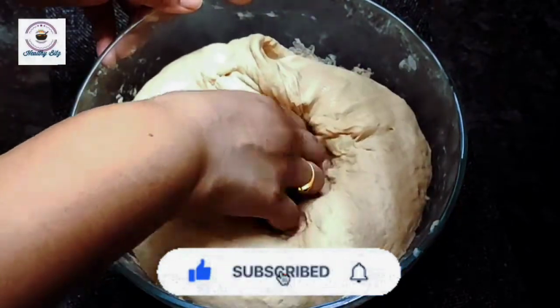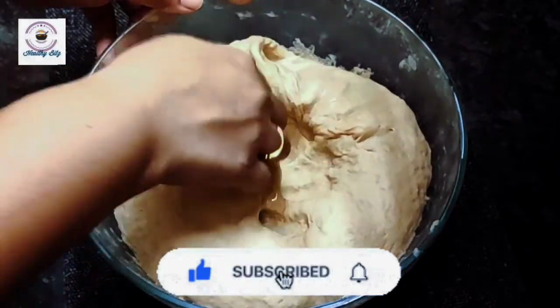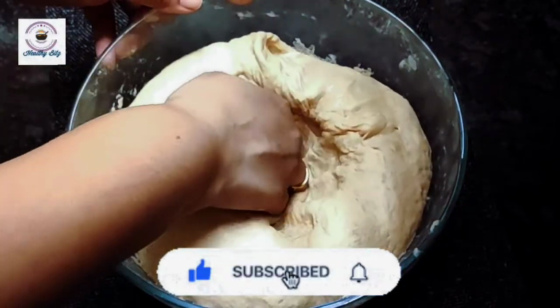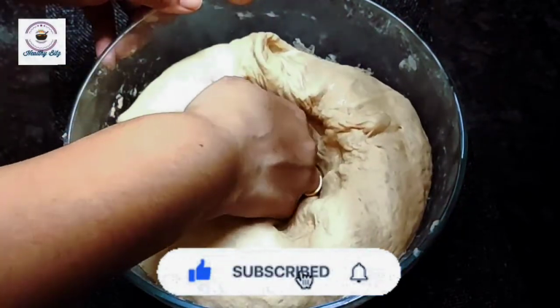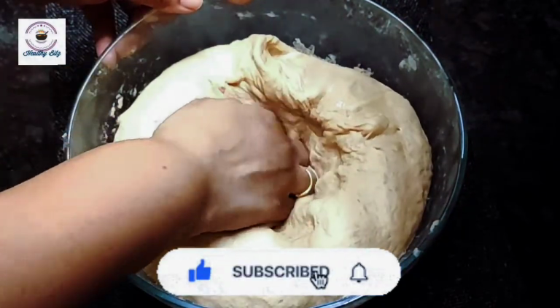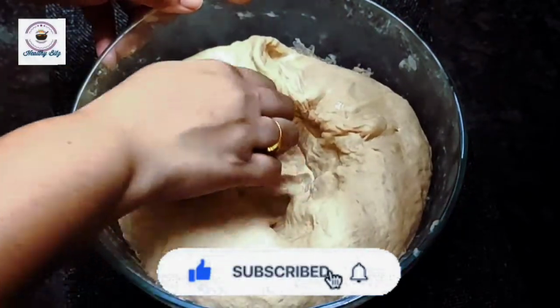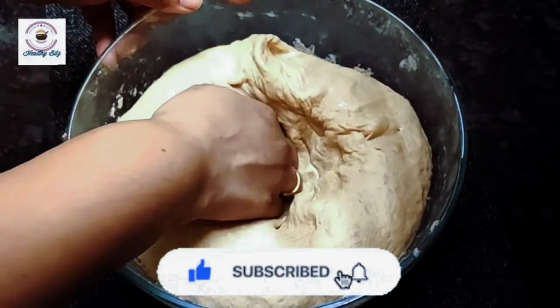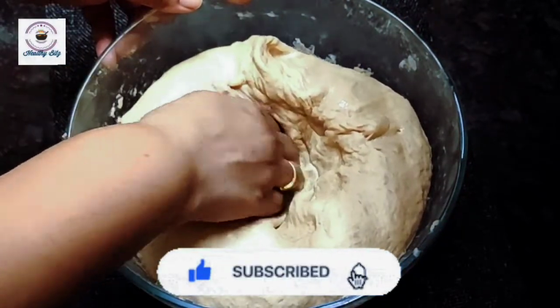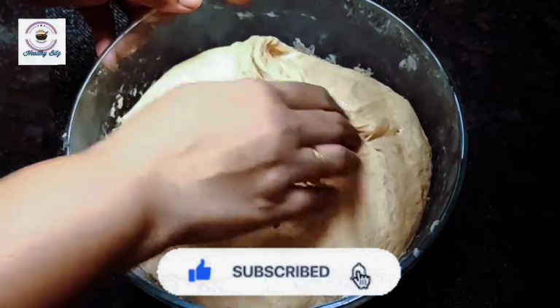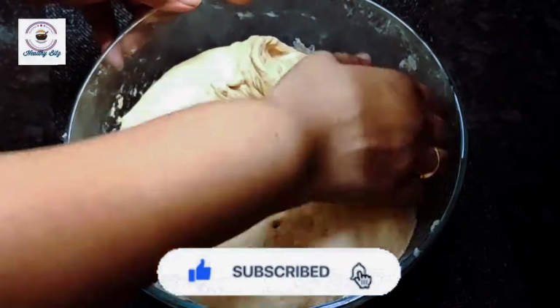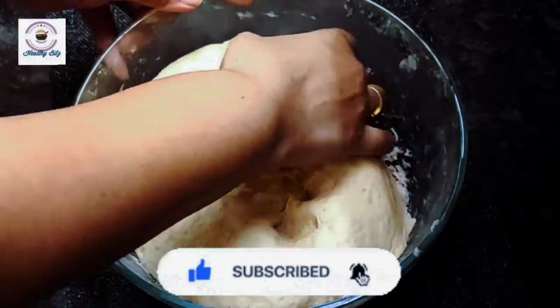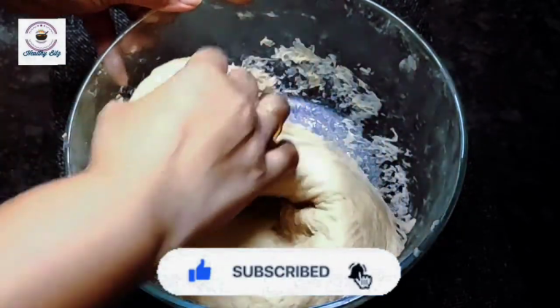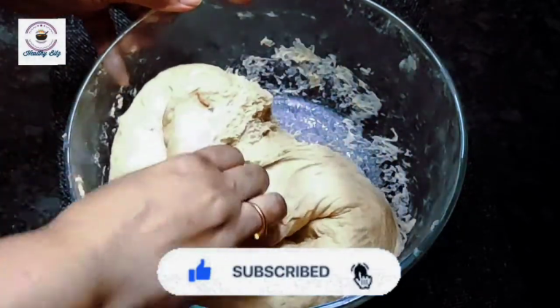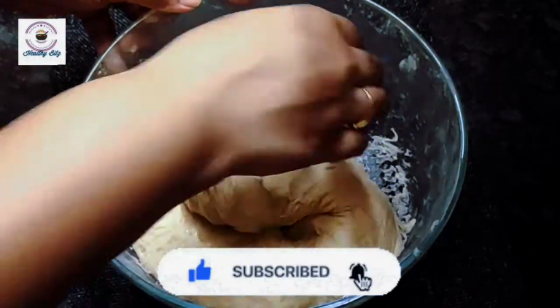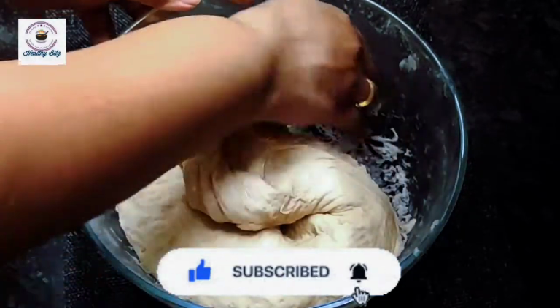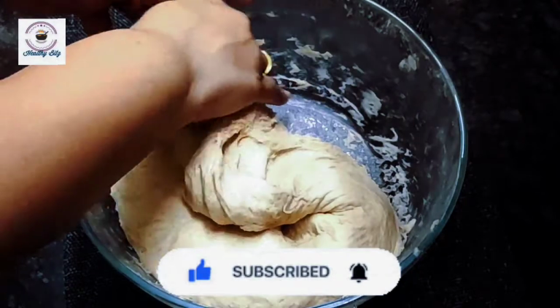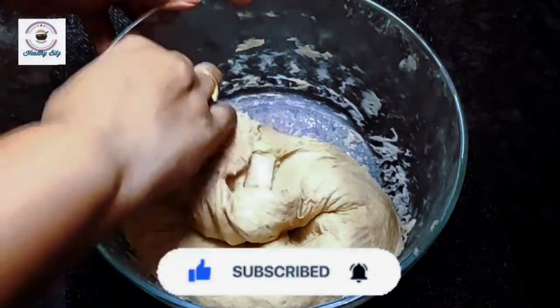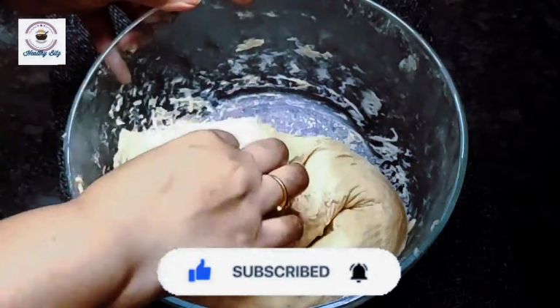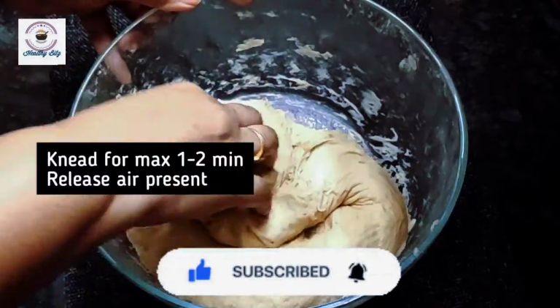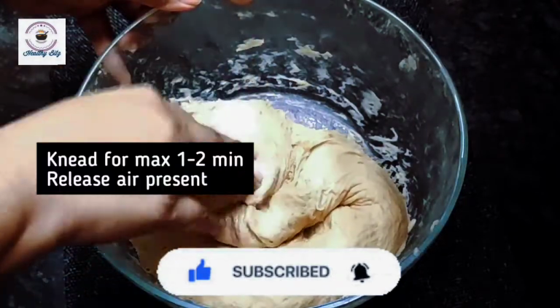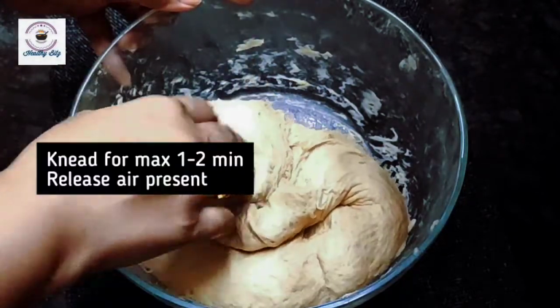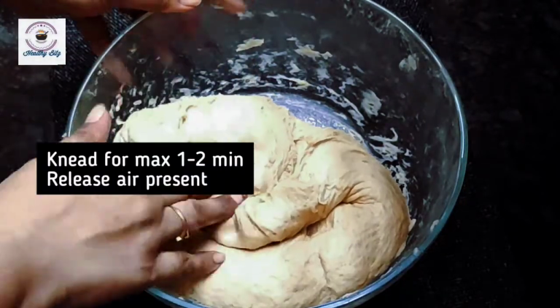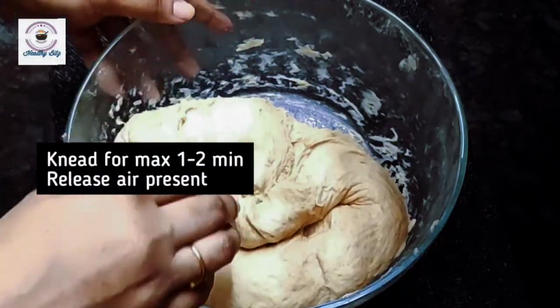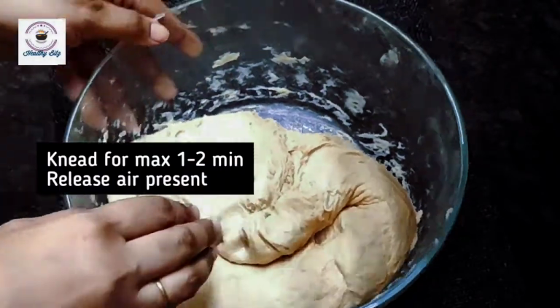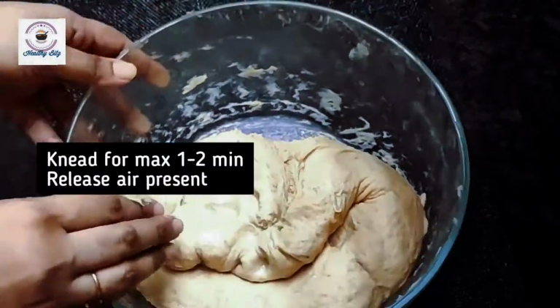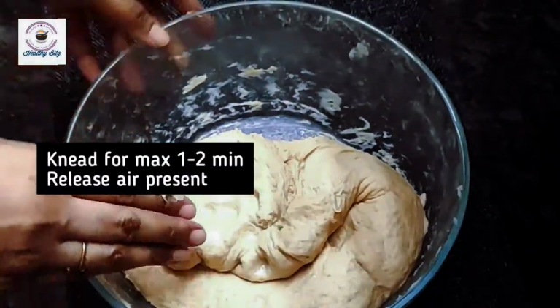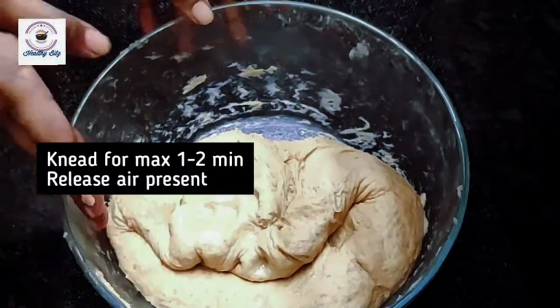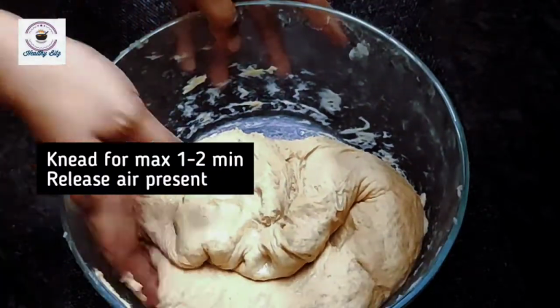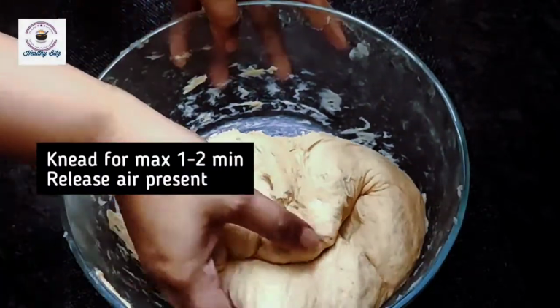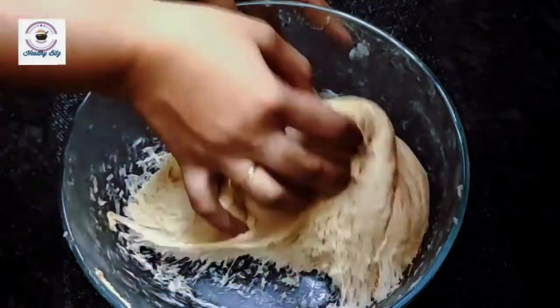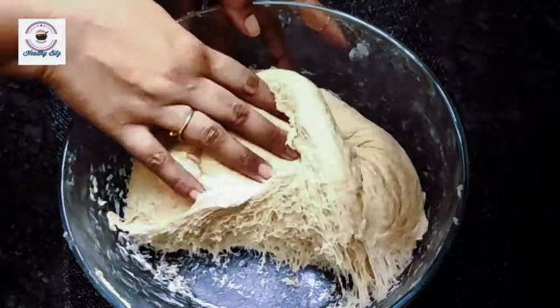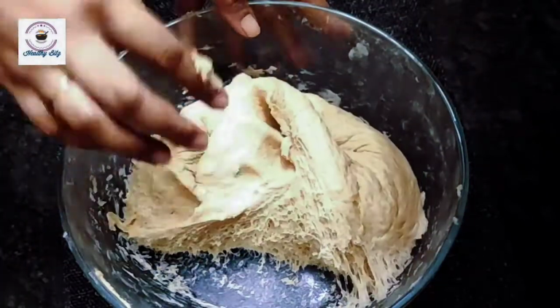Now I will turn it out onto the surface and do a 1 to 2 minute knead to release the gas bubbles so the dough rises evenly.